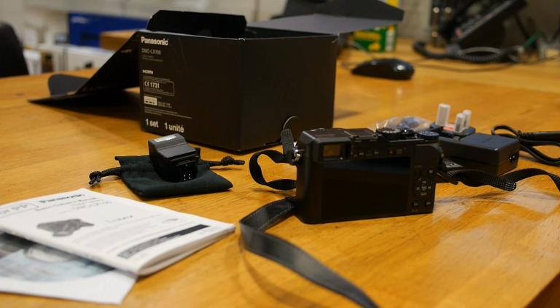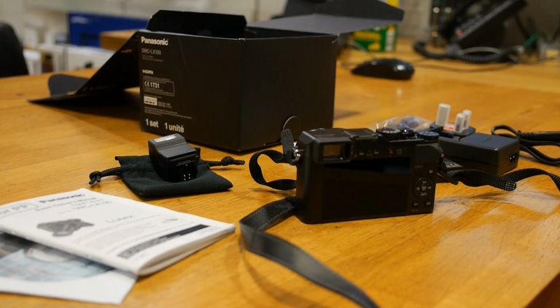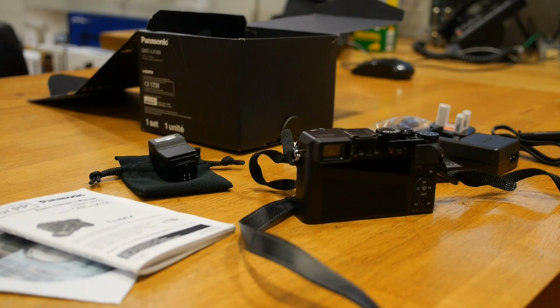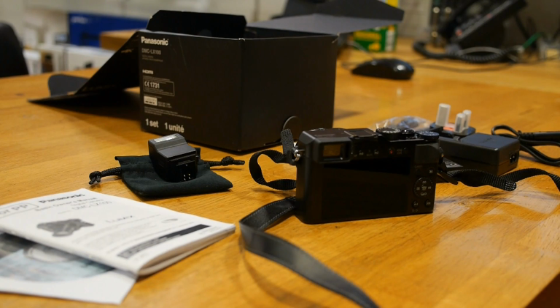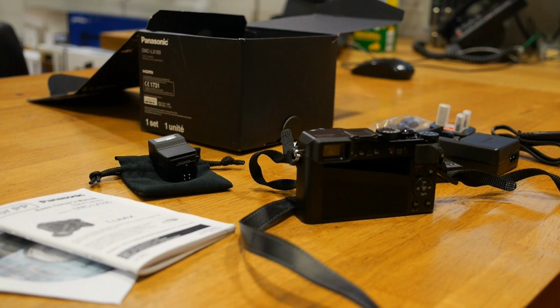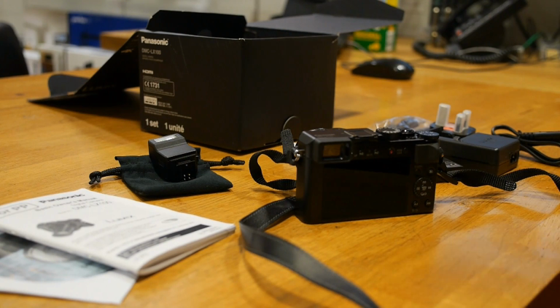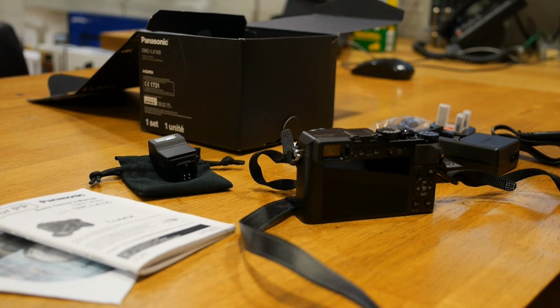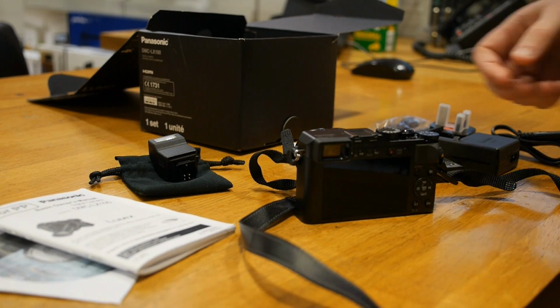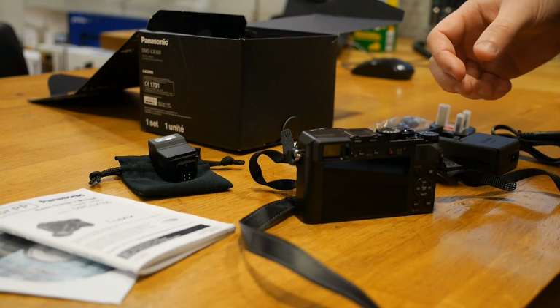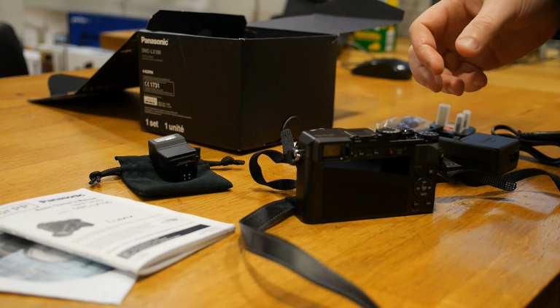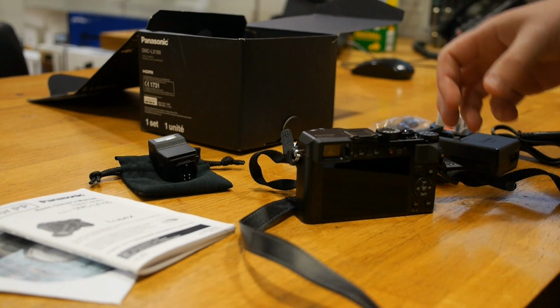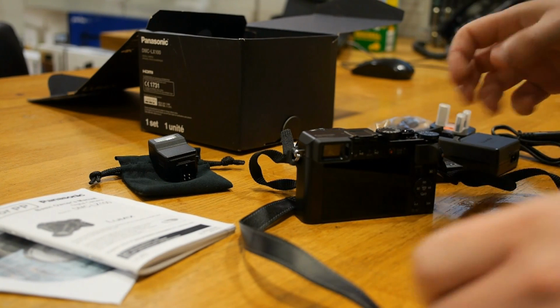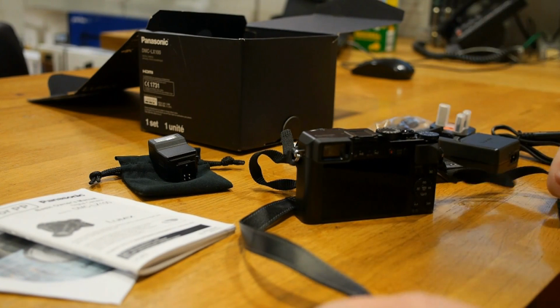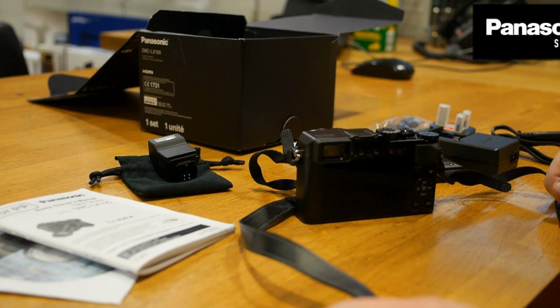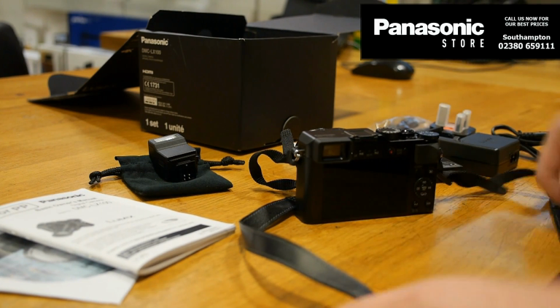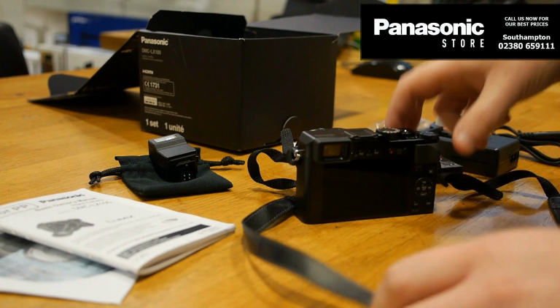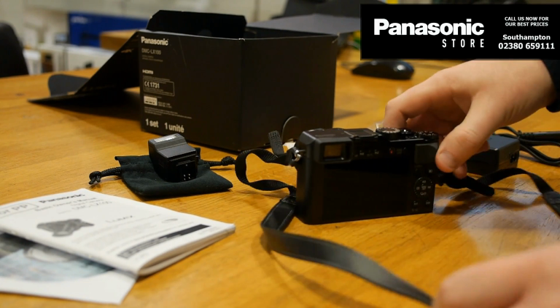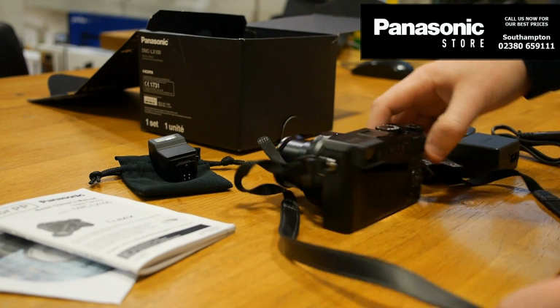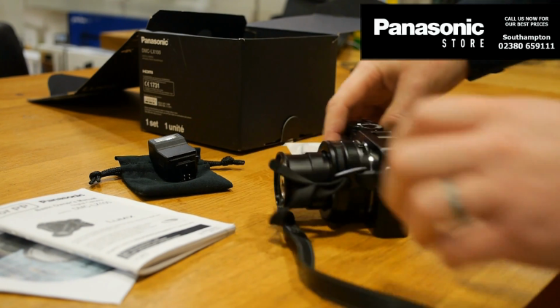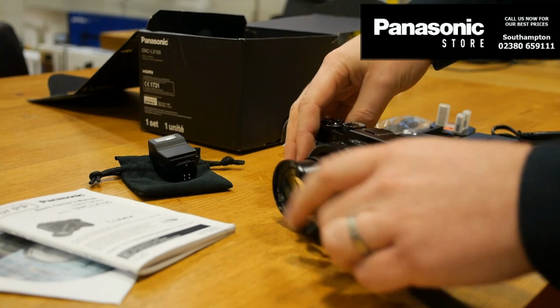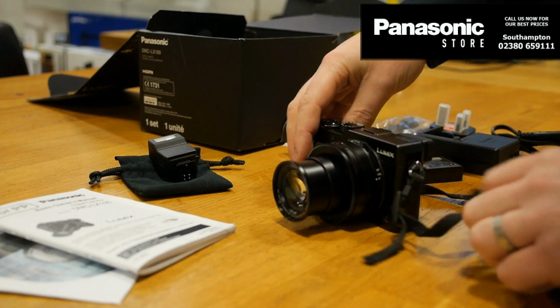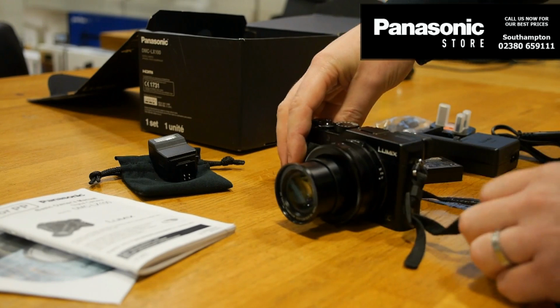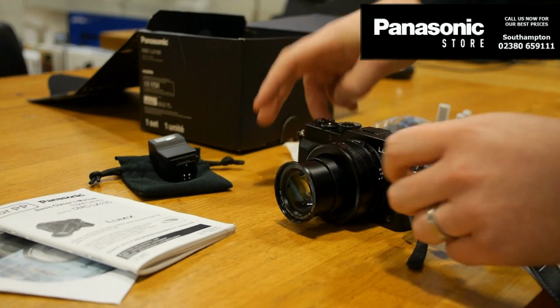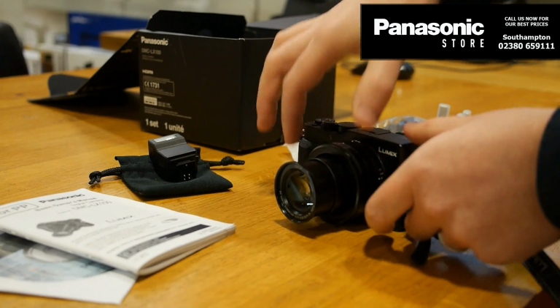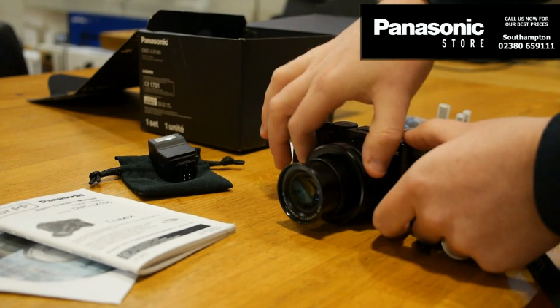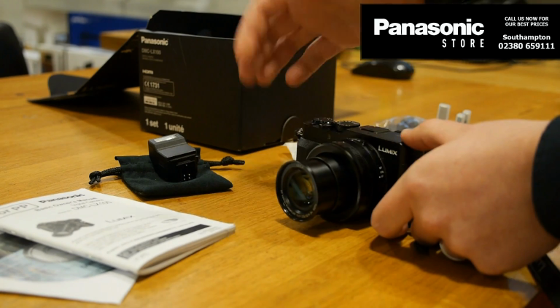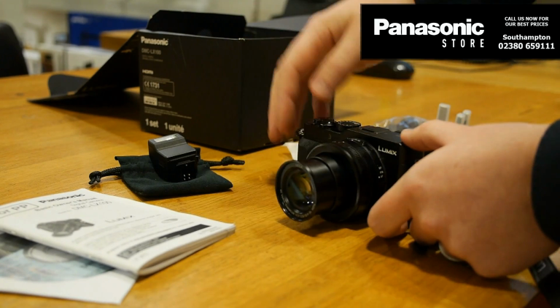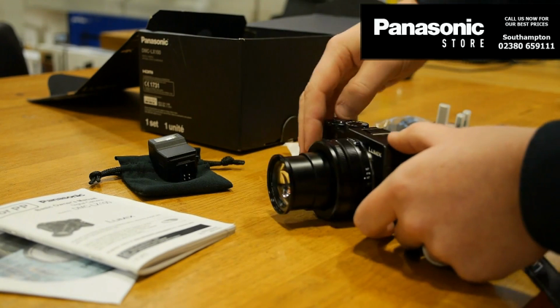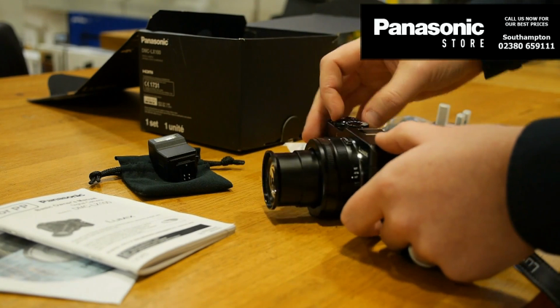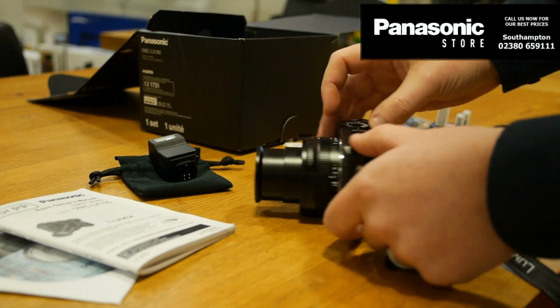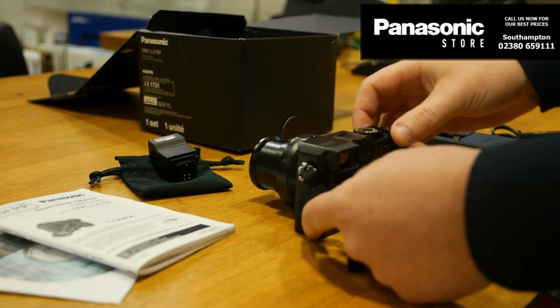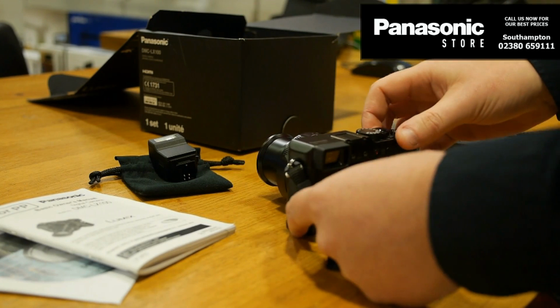For anyone thinking of buying an LX1, I thought I'd just recap about what you're going to get in the box. So of course you get the camera unit — it's a fixed lens on here, so it comes as you see it here.